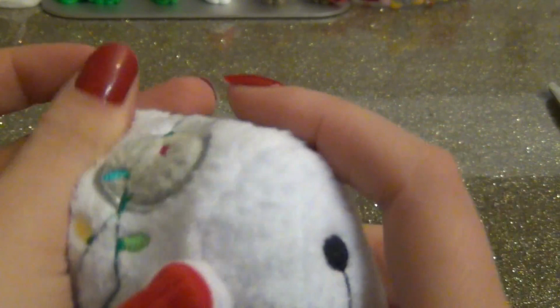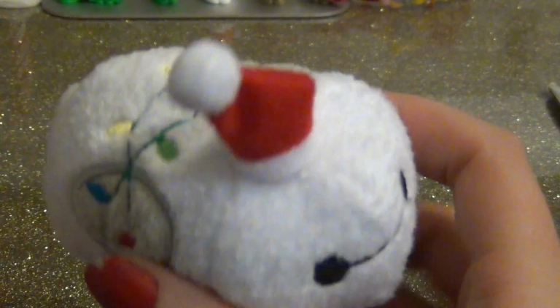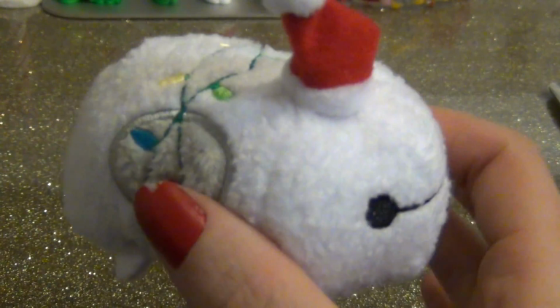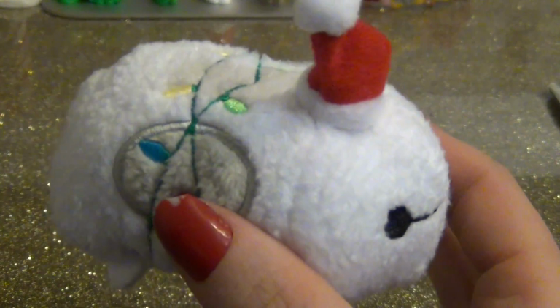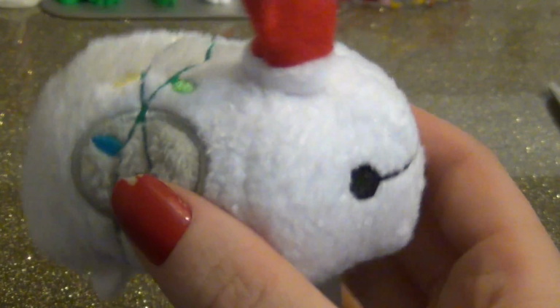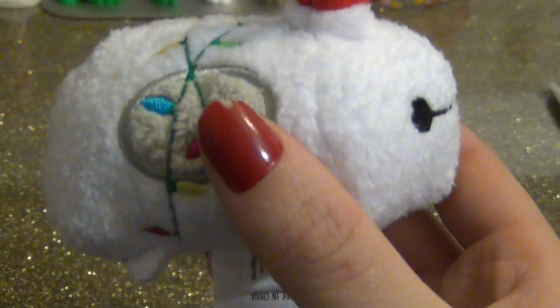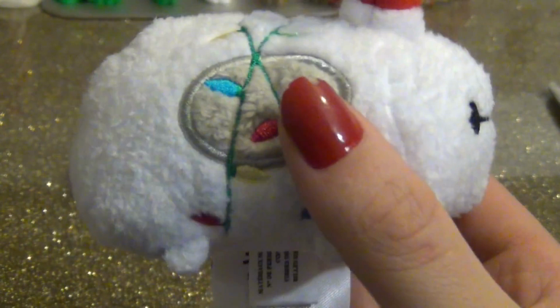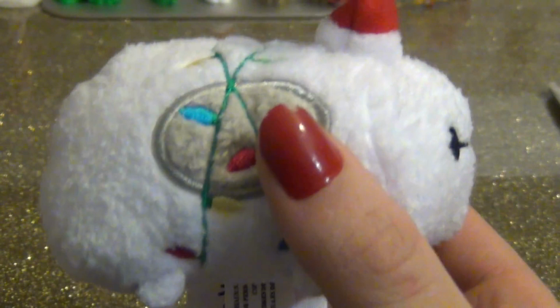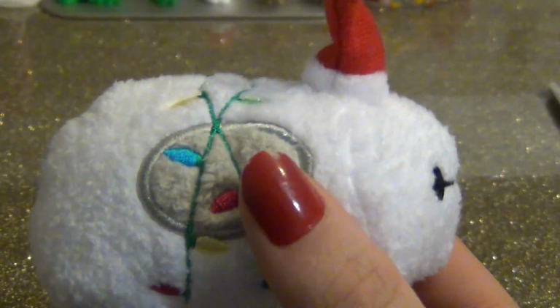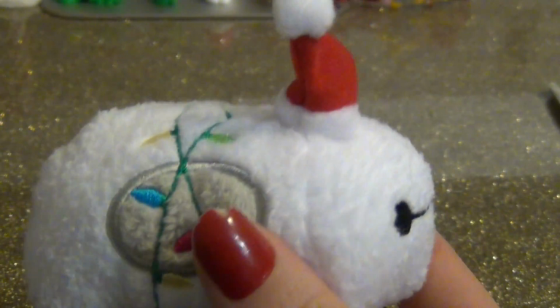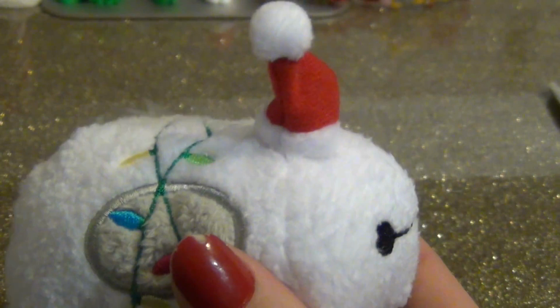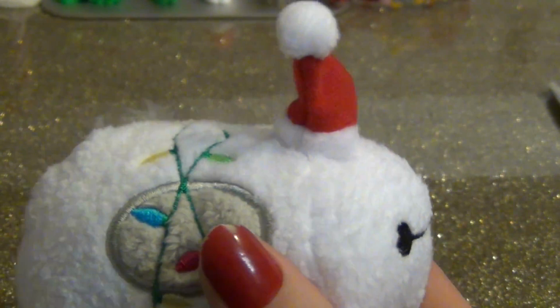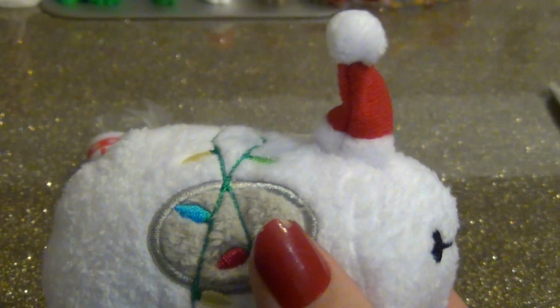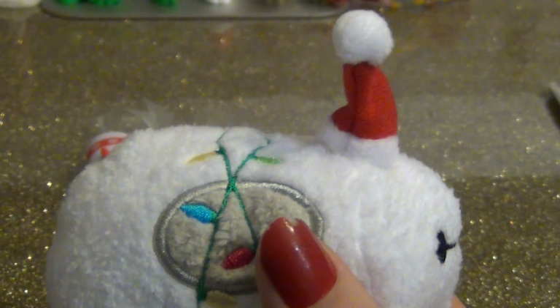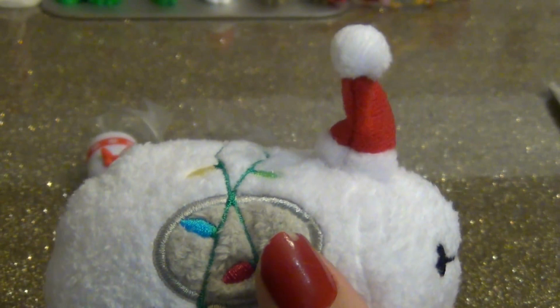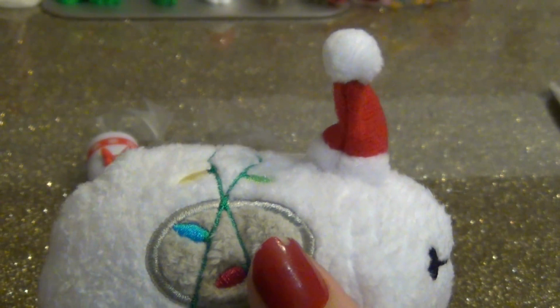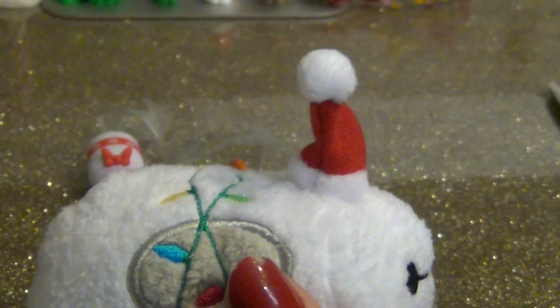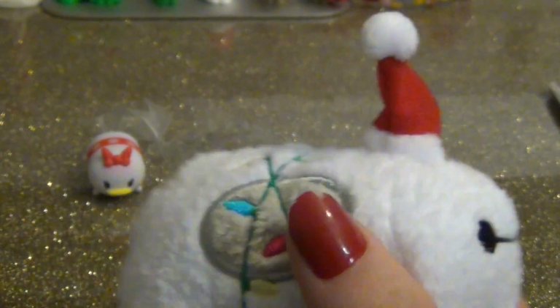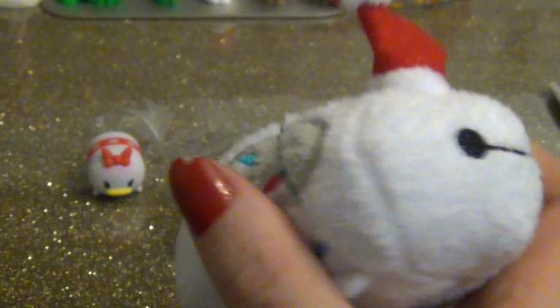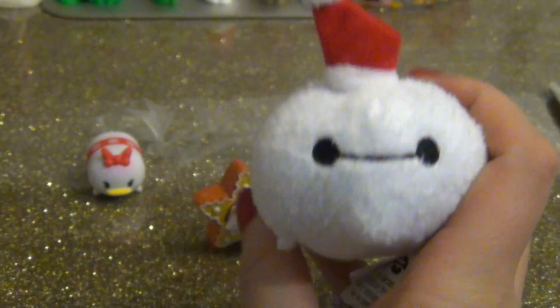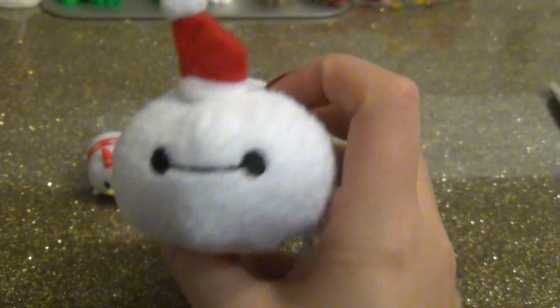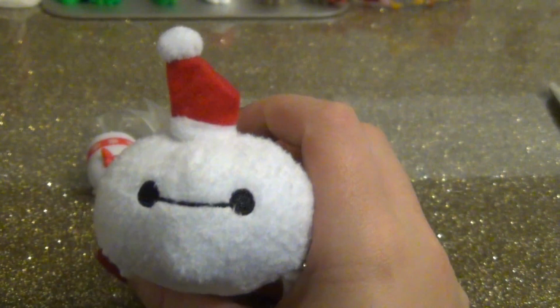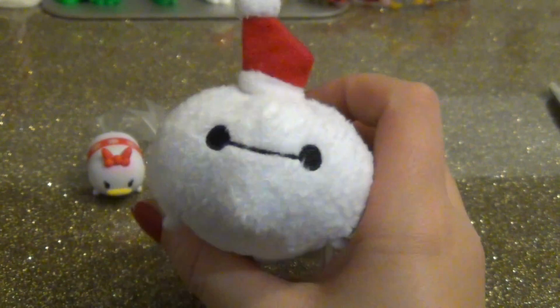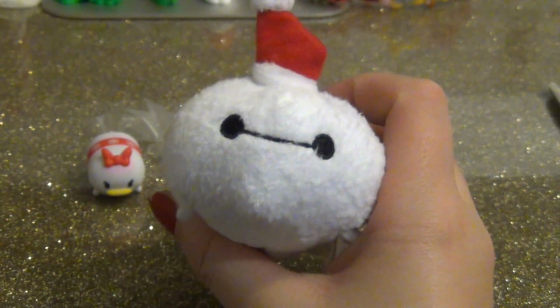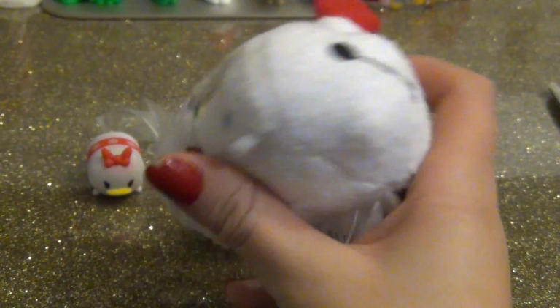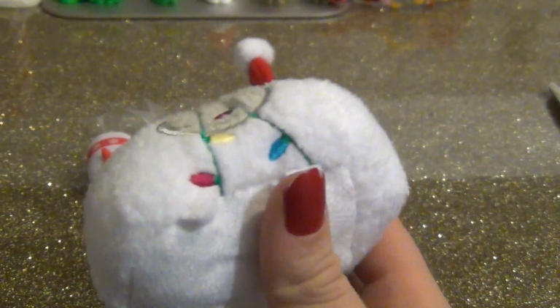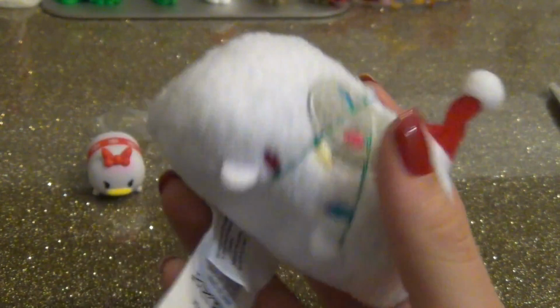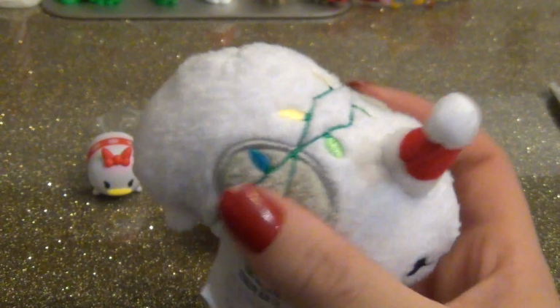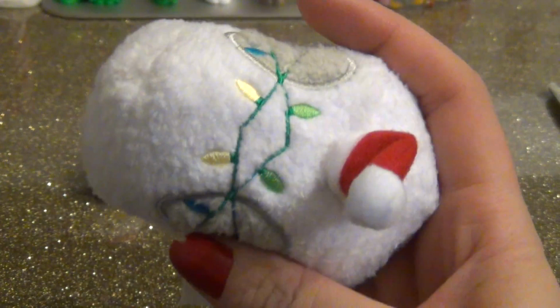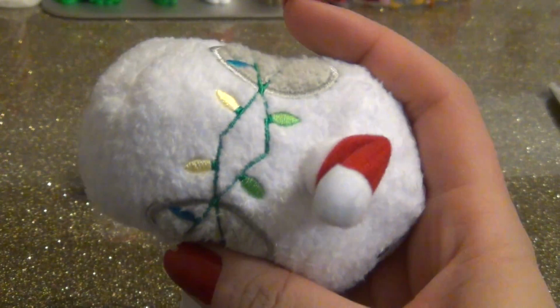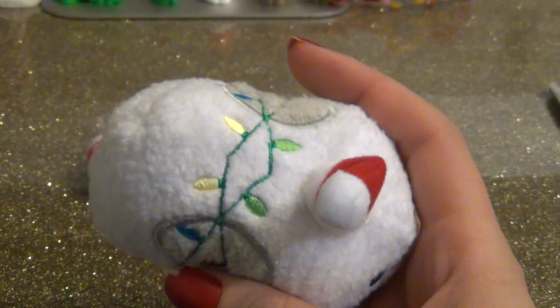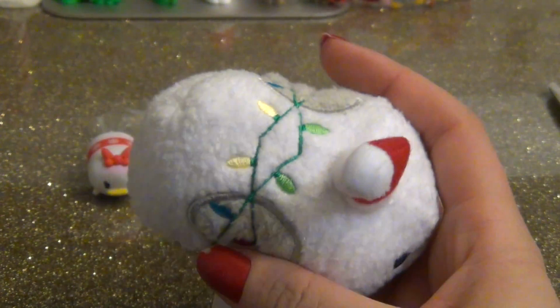But that's also confusing — because if you're Santa Claus, why do you have lights wrapped around you? So I don't know. This plushie is cute, but it's definitely not one of my favorites.